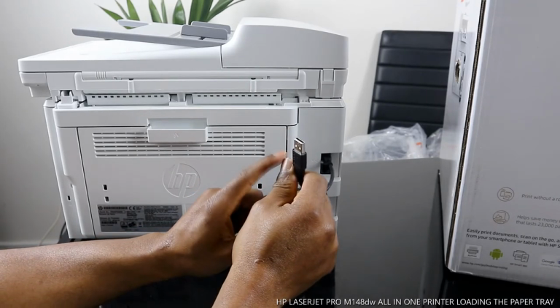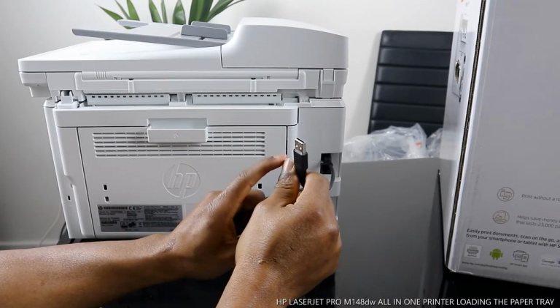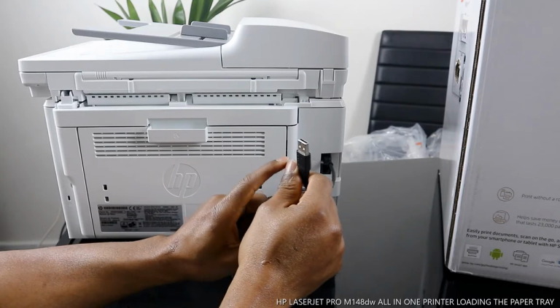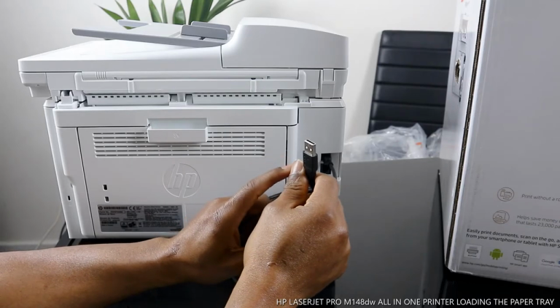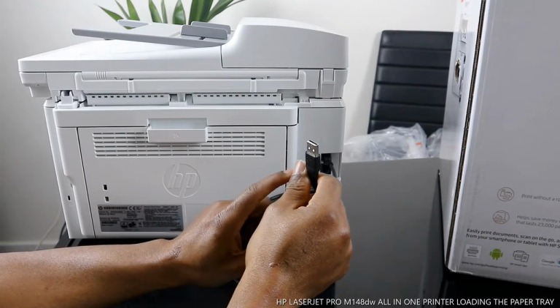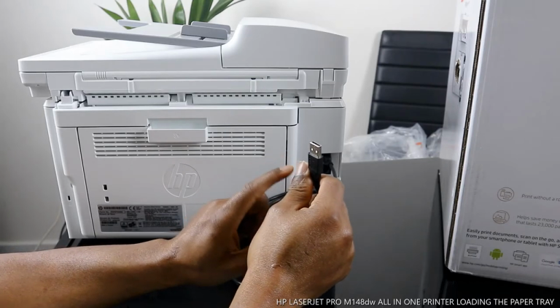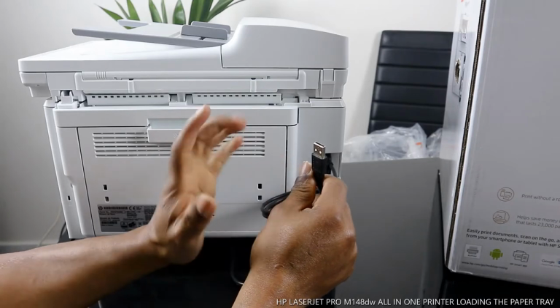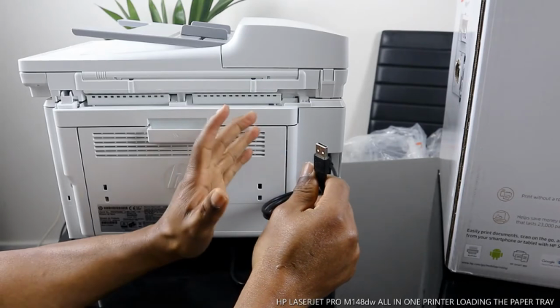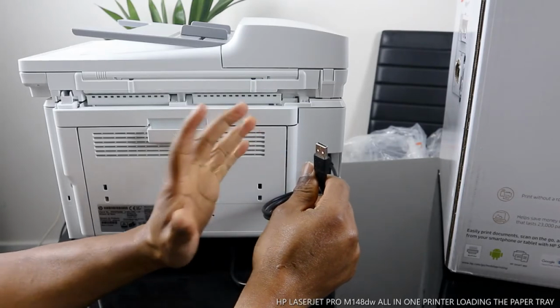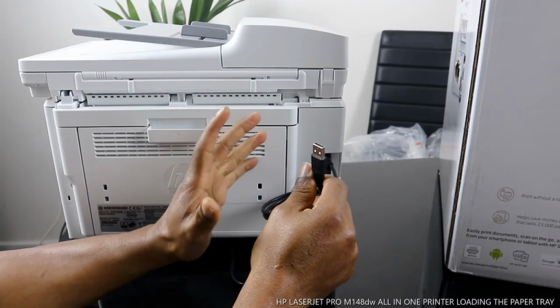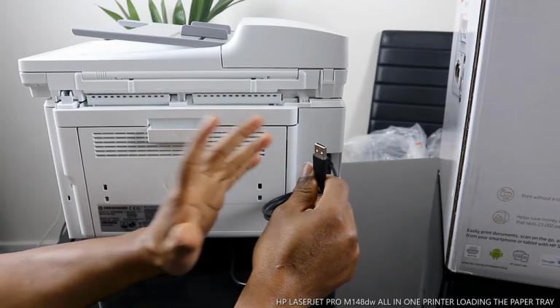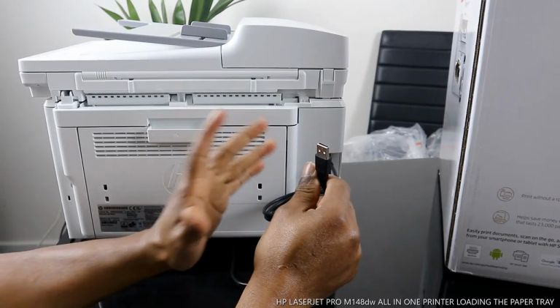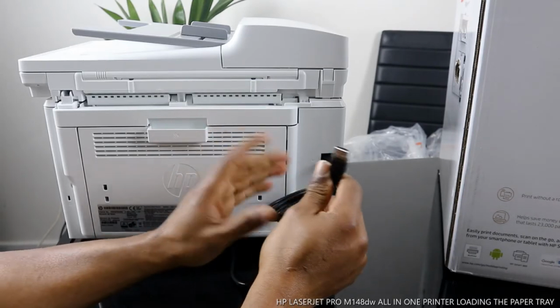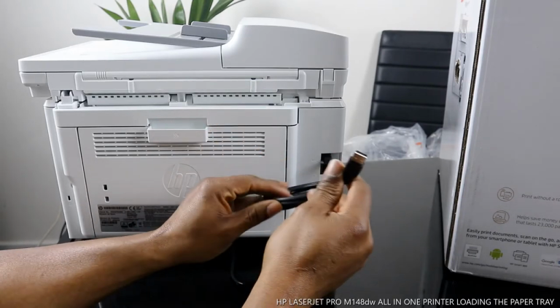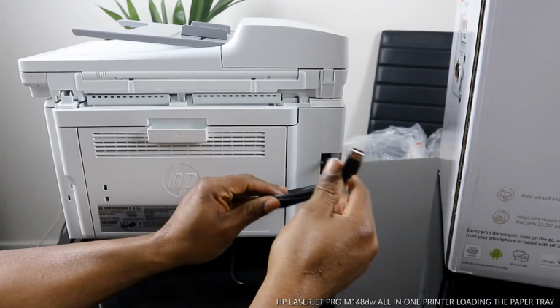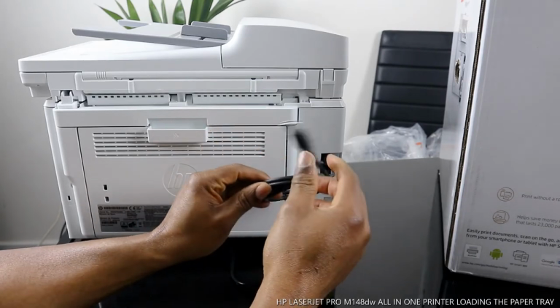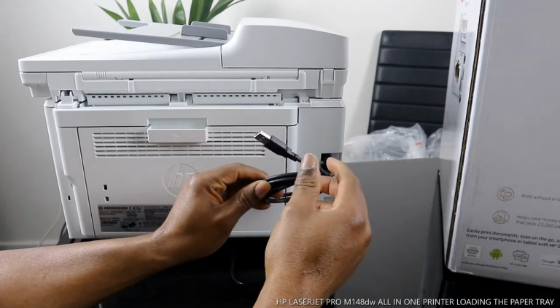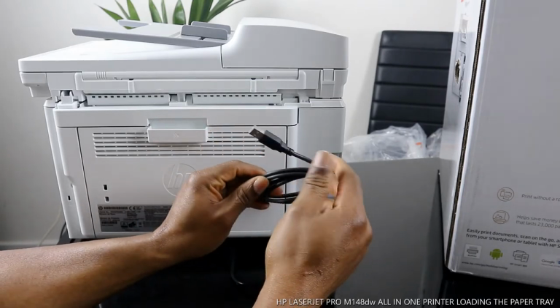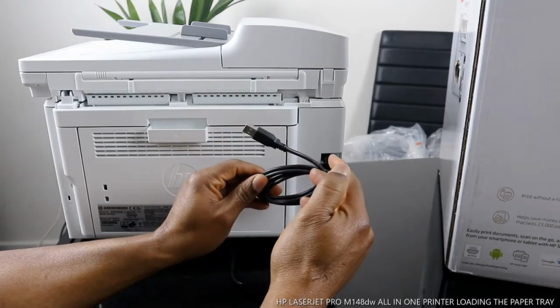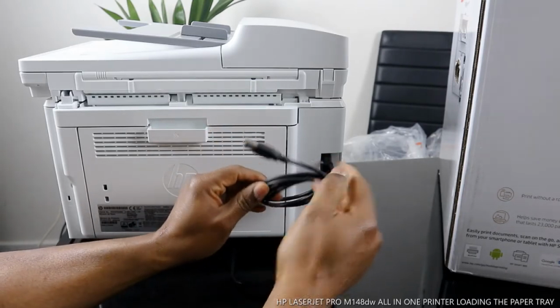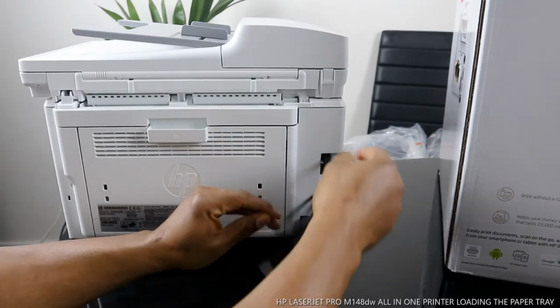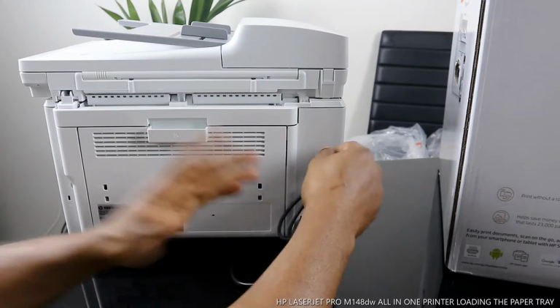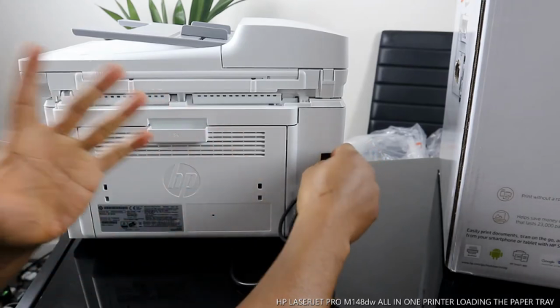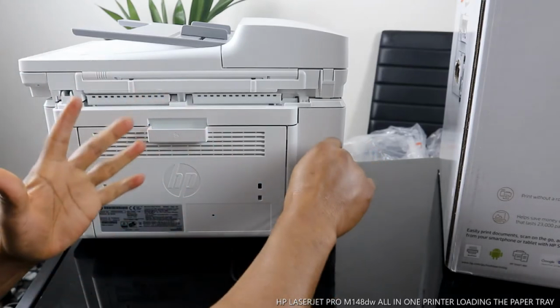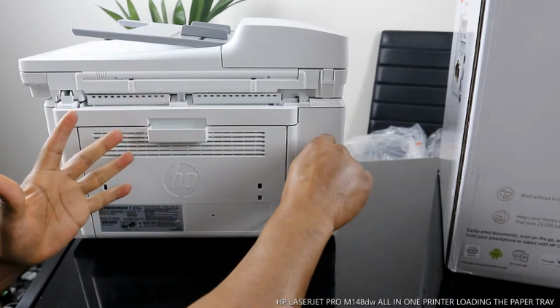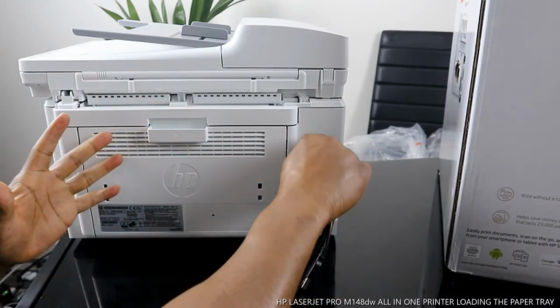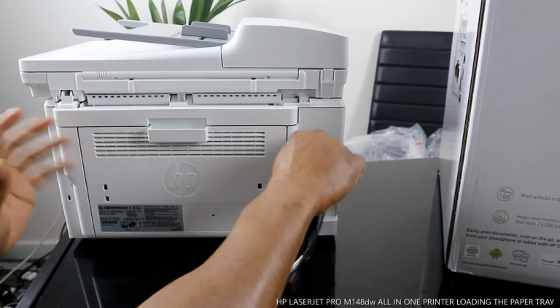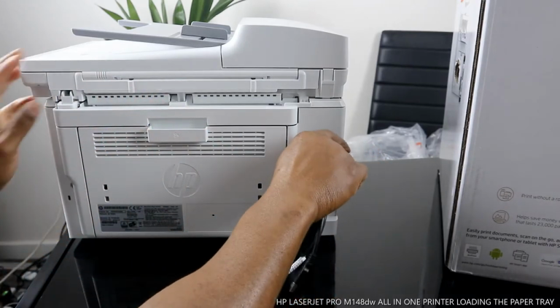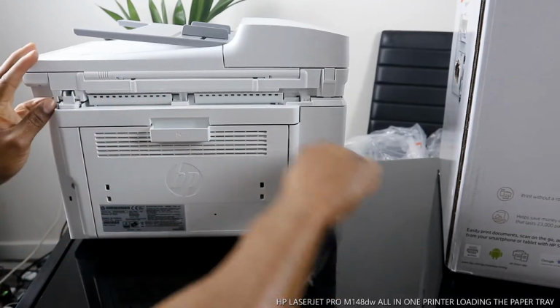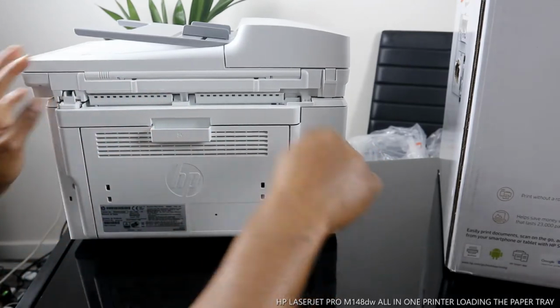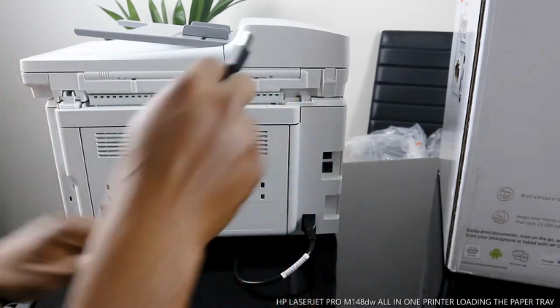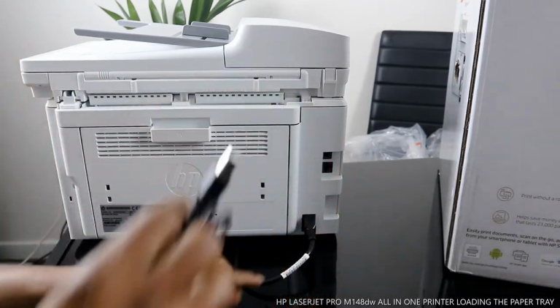If you don't have a Wi-Fi network, you cannot print via USB cable on this printer. Right now this printer is connected via Wi-Fi network.